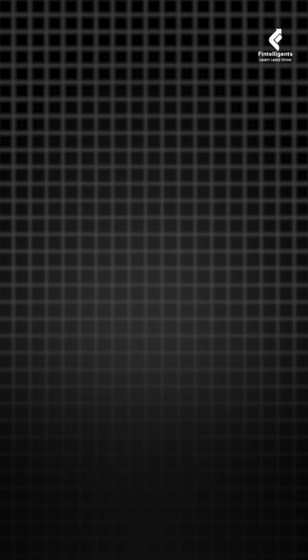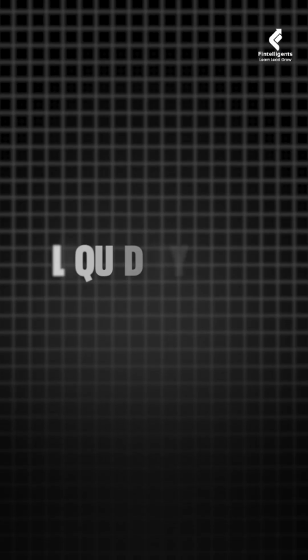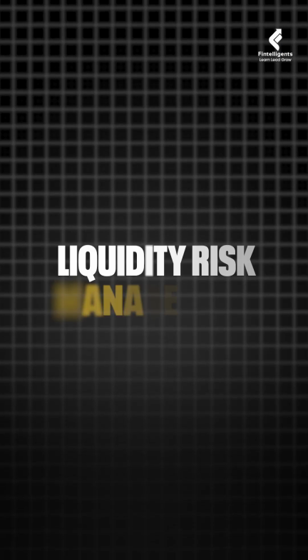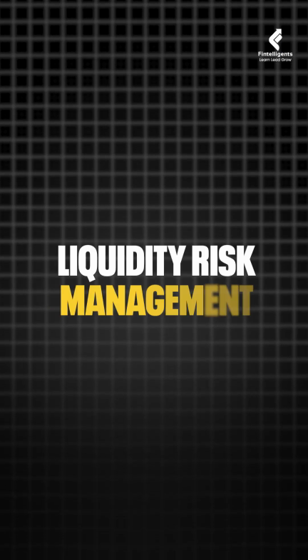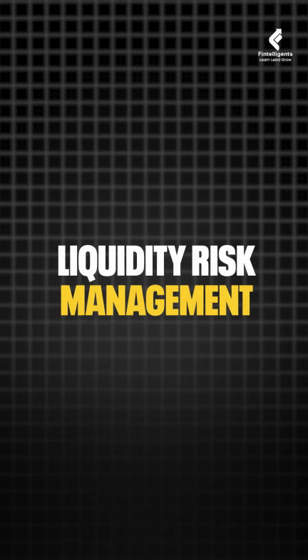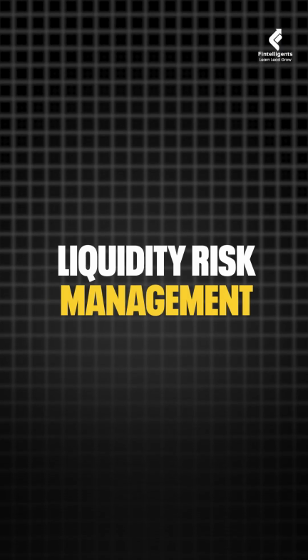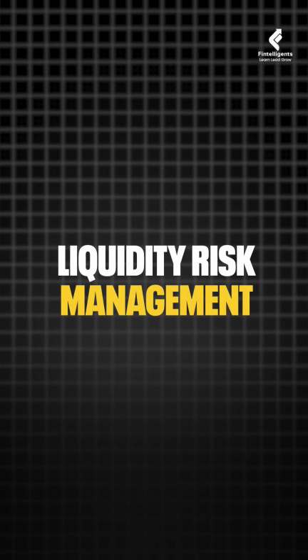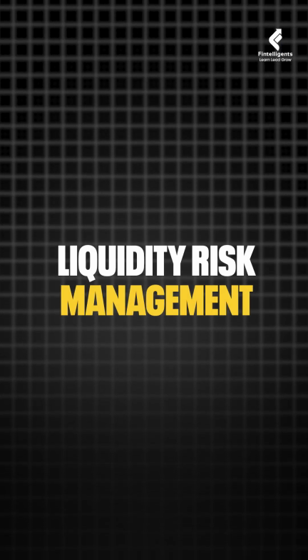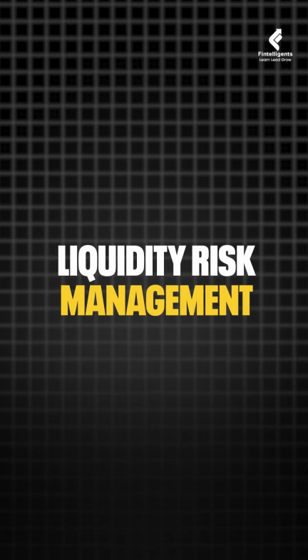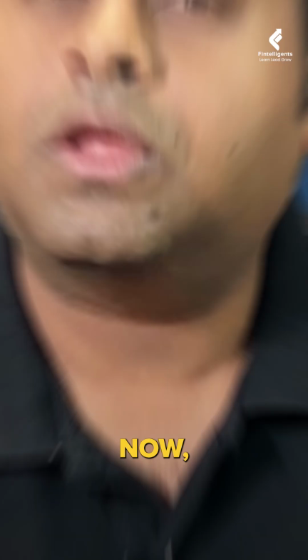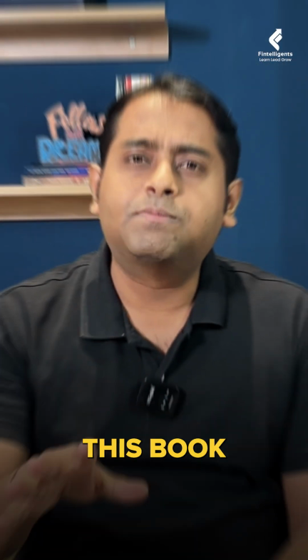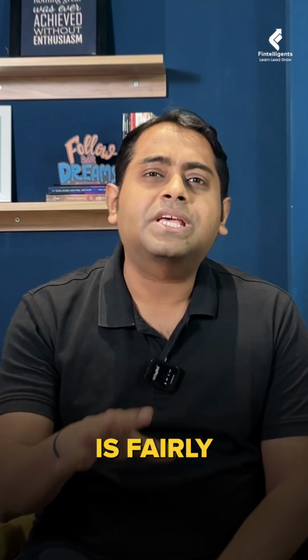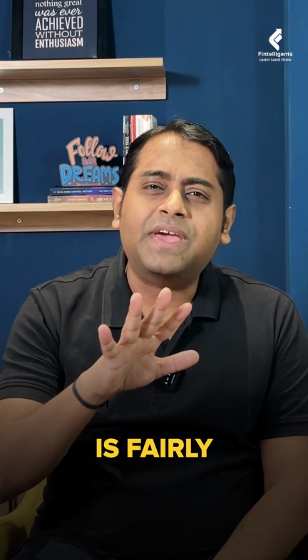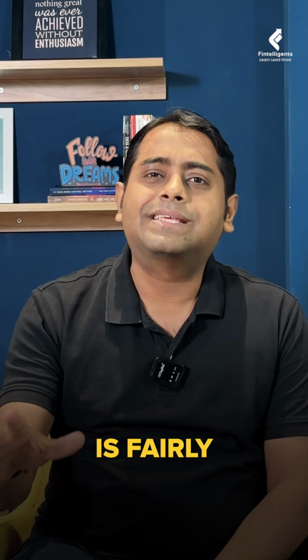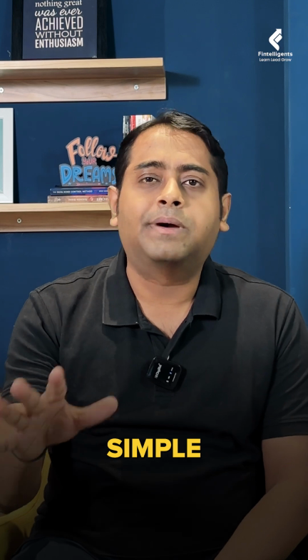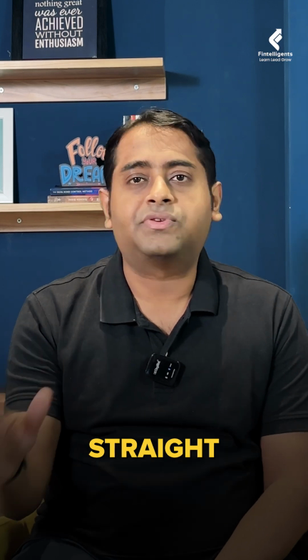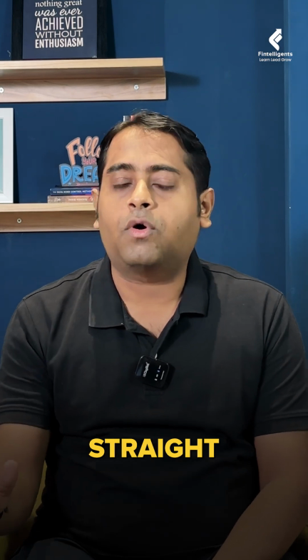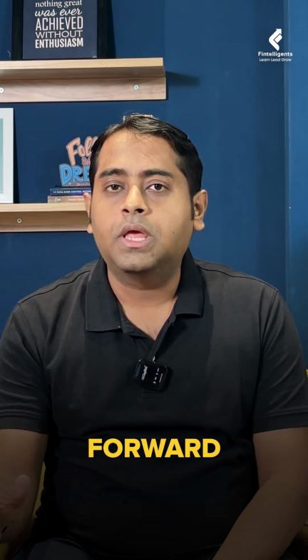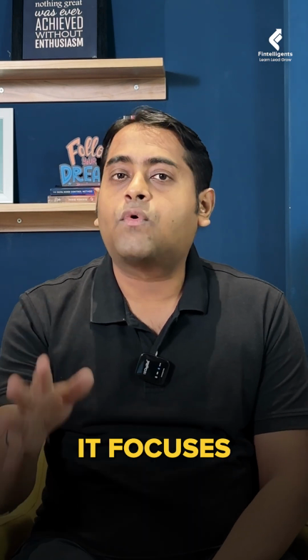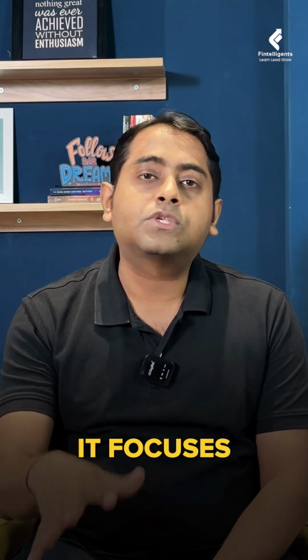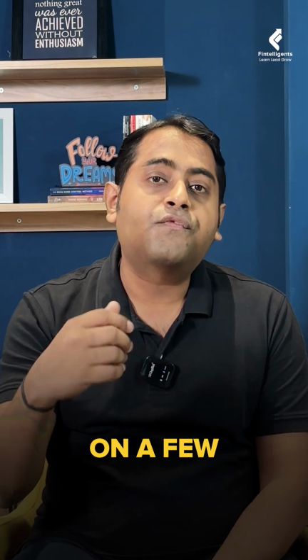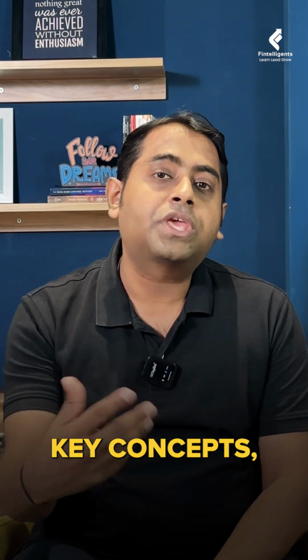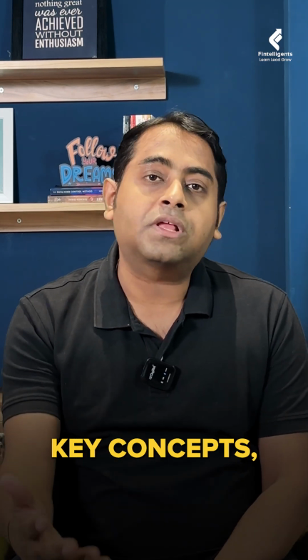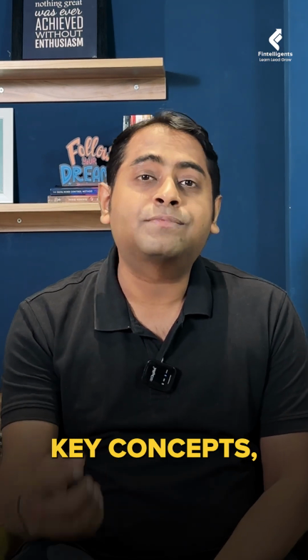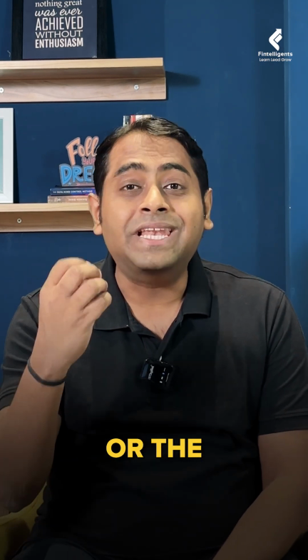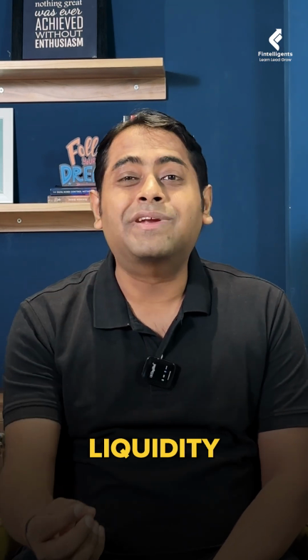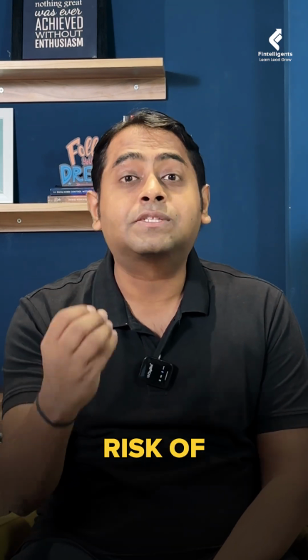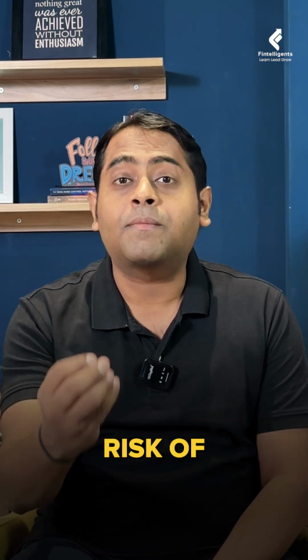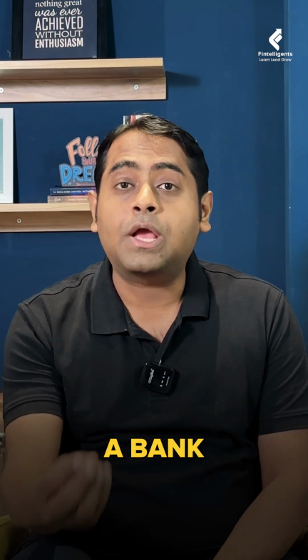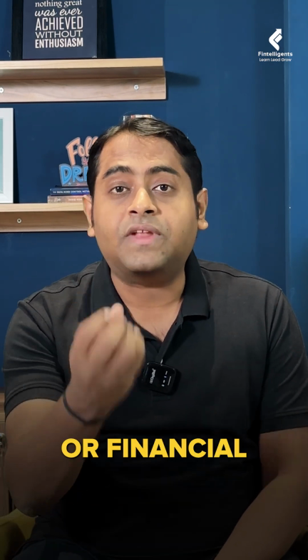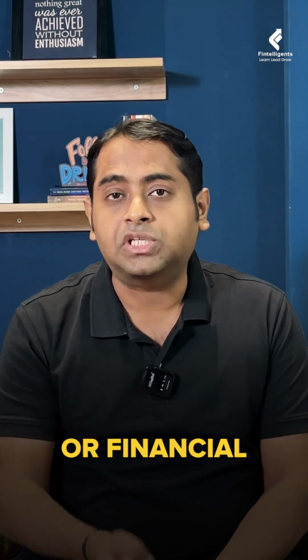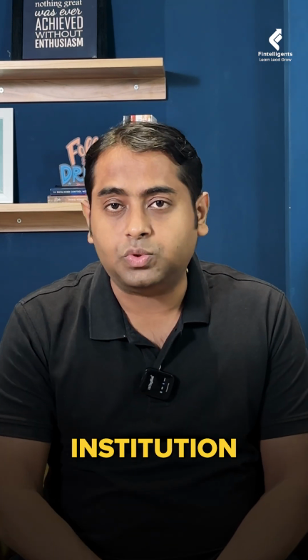The fifth book is the liquidity risk management book. This book is fairly simple and straightforward. It focuses on a few key concepts of the liquidity risk of a bank or a financial institution.